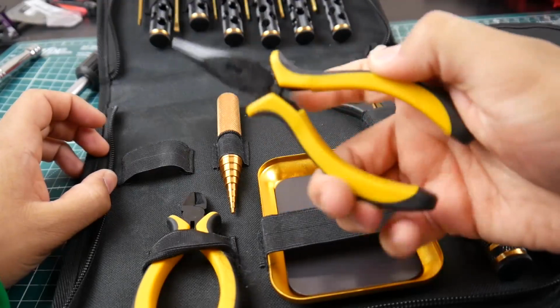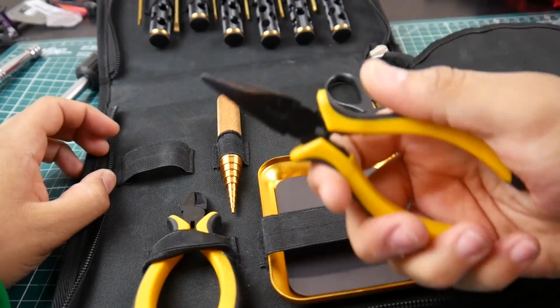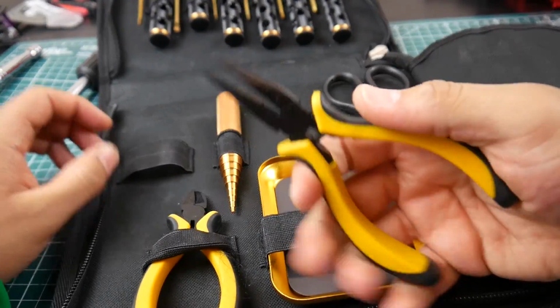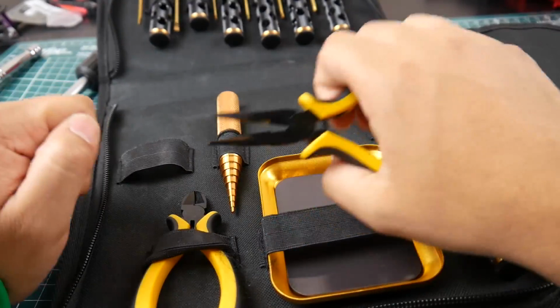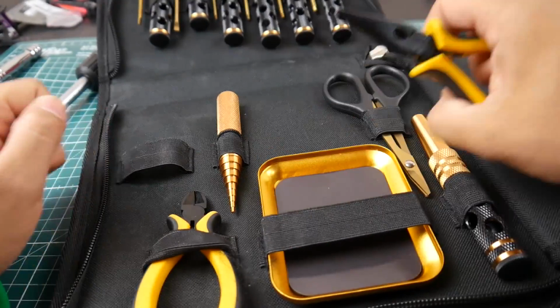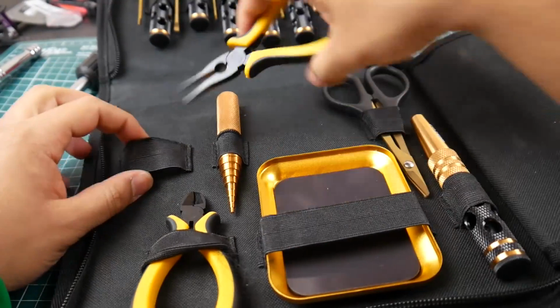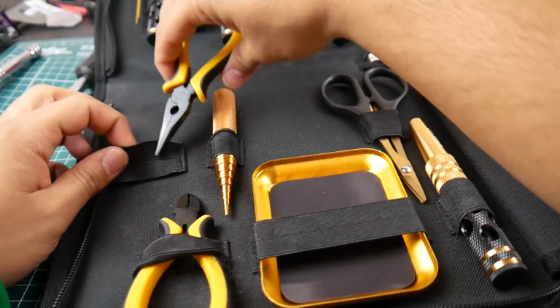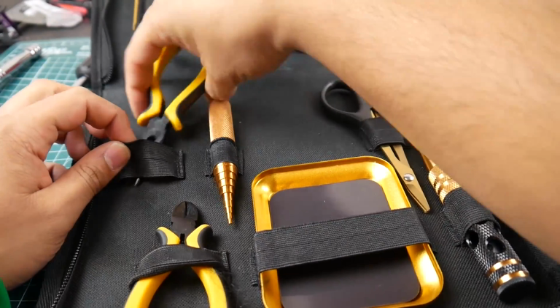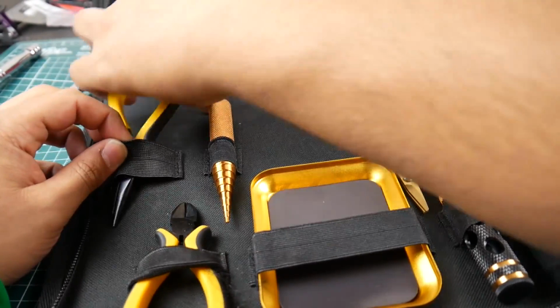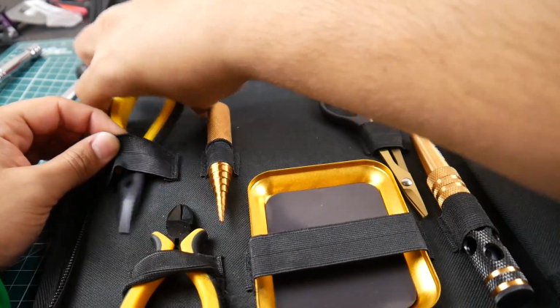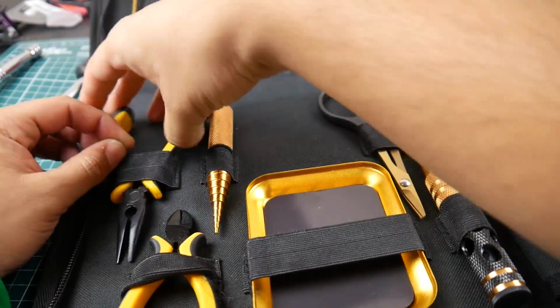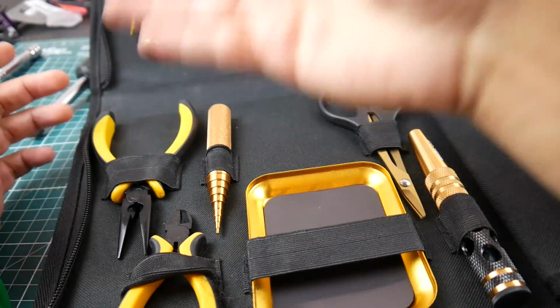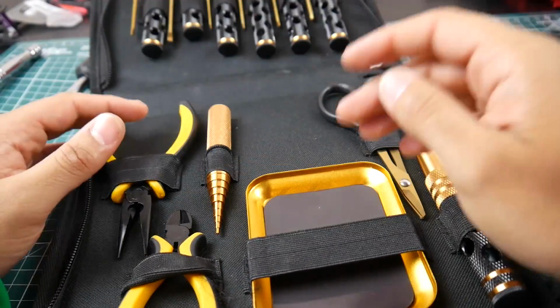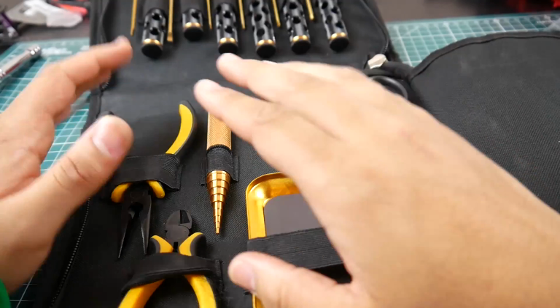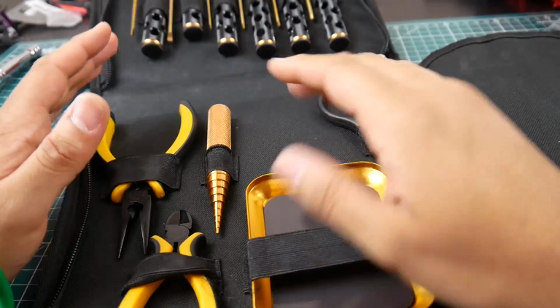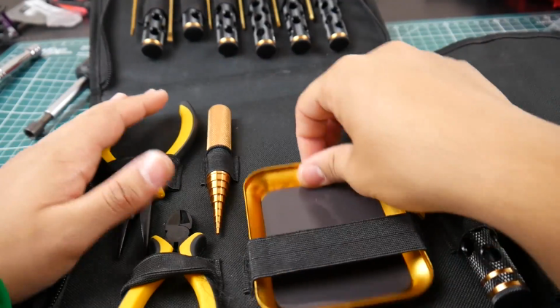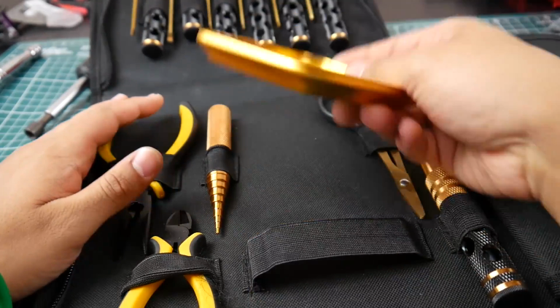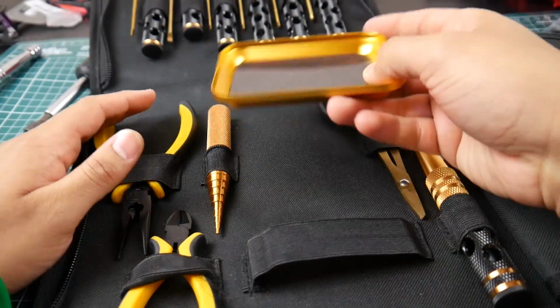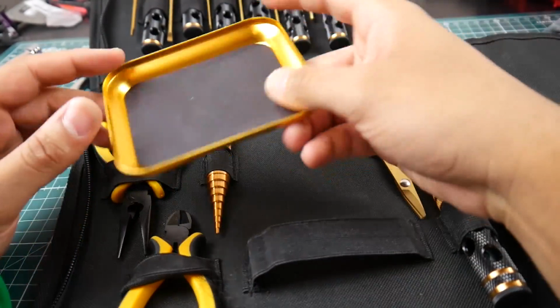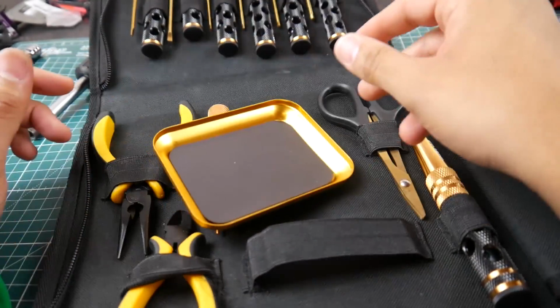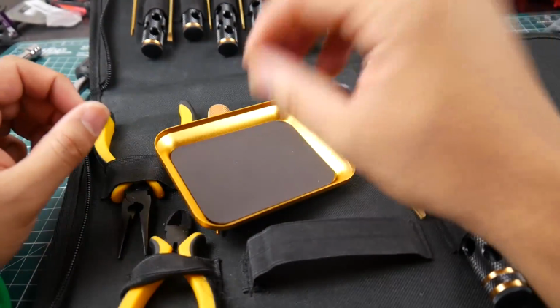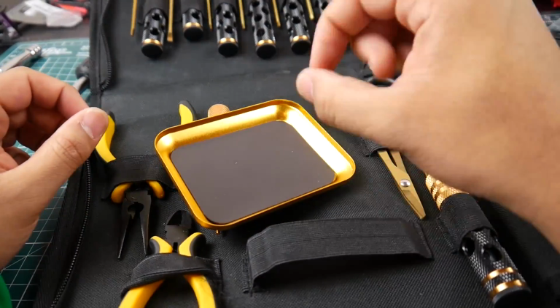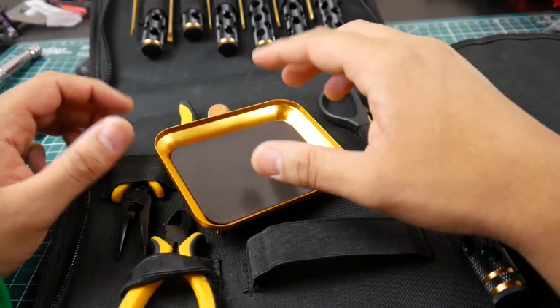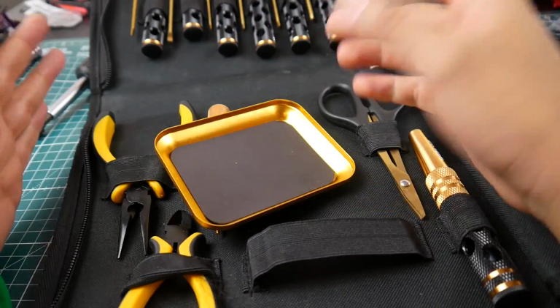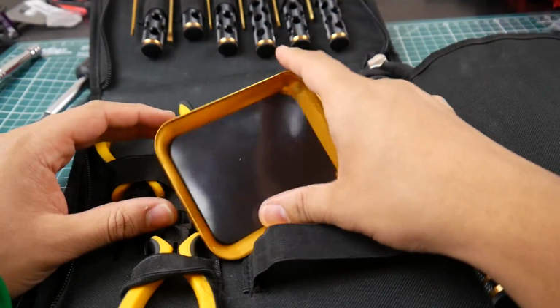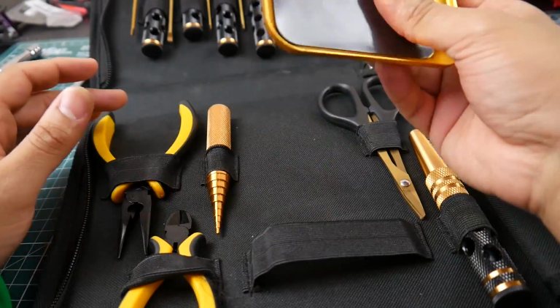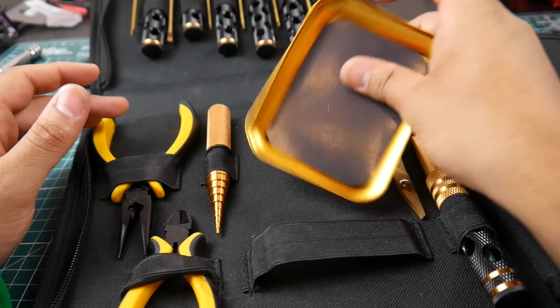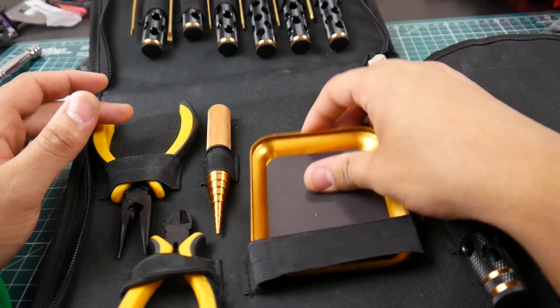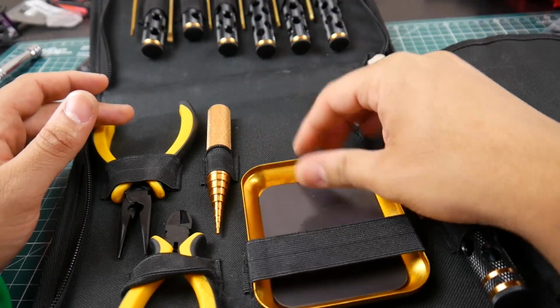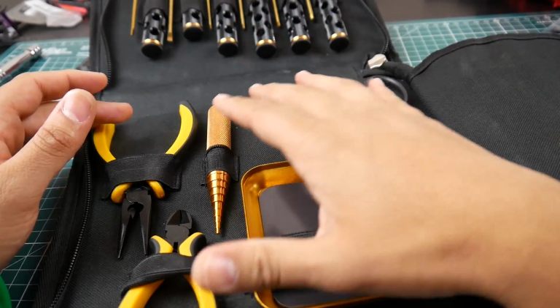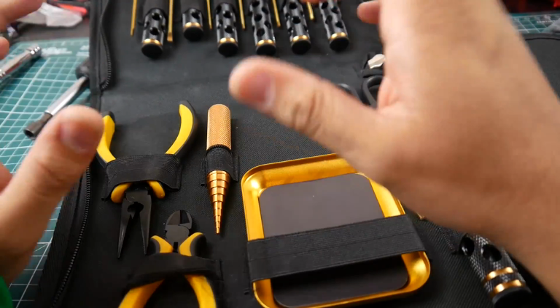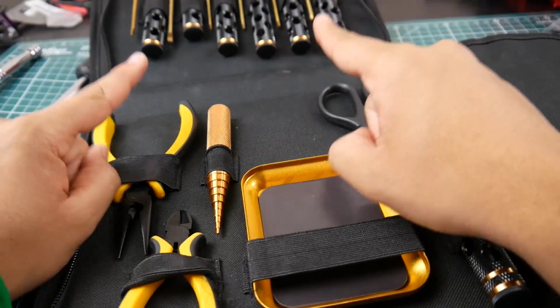You also get pliers, which are good for pulling a battery strap through a hole in the frame and other things. And you get a magnetic case — you just put it down and toss your small magnets or screws in there so you don't lose them. That alone is just awesome.